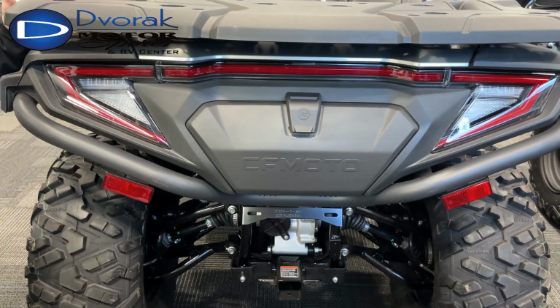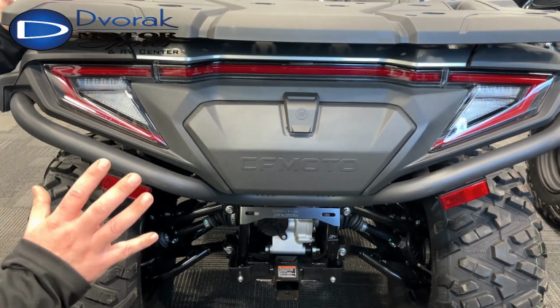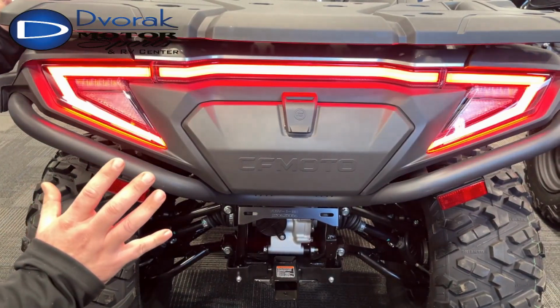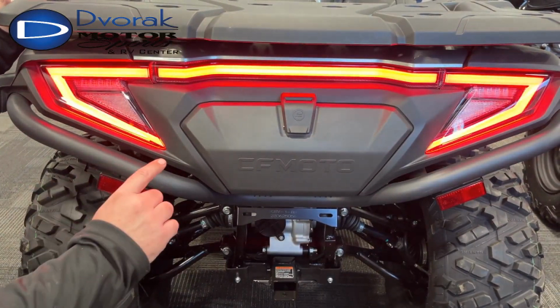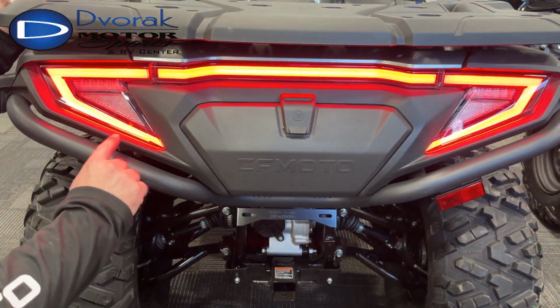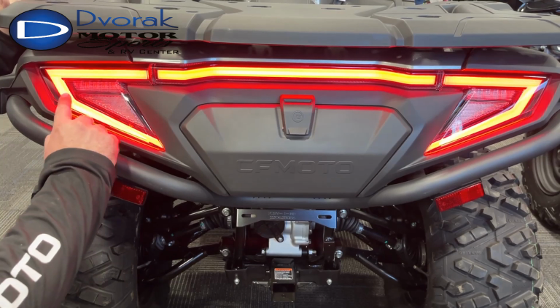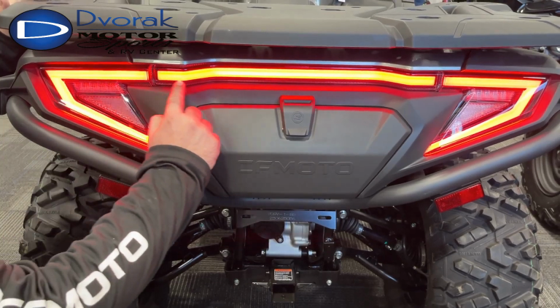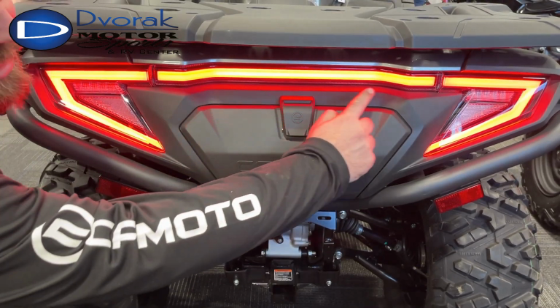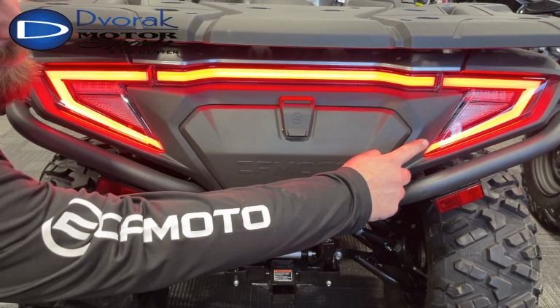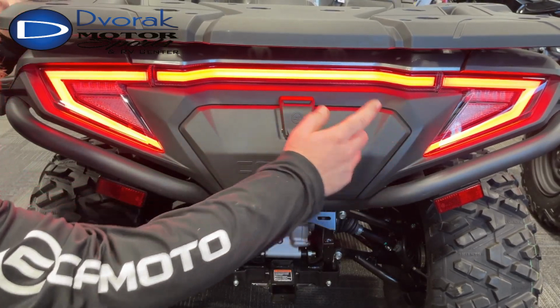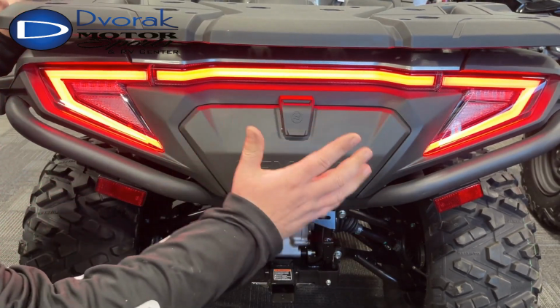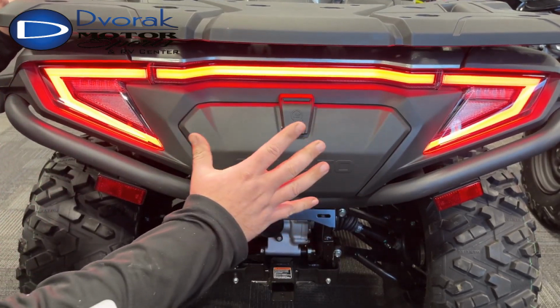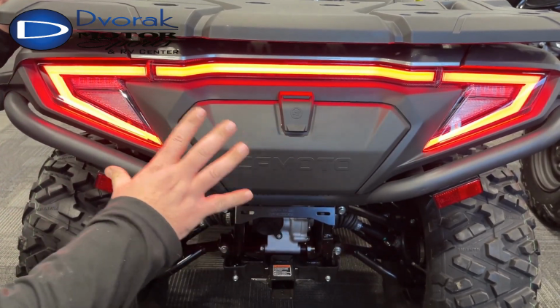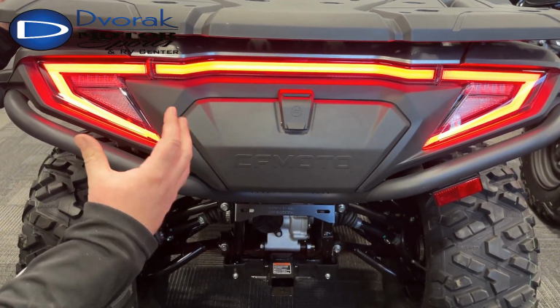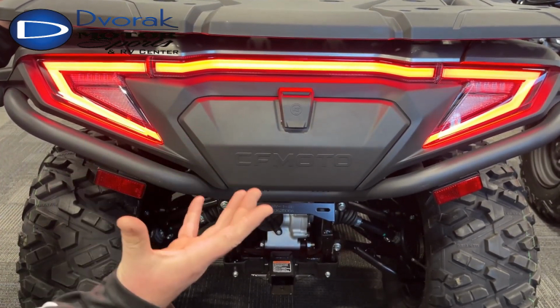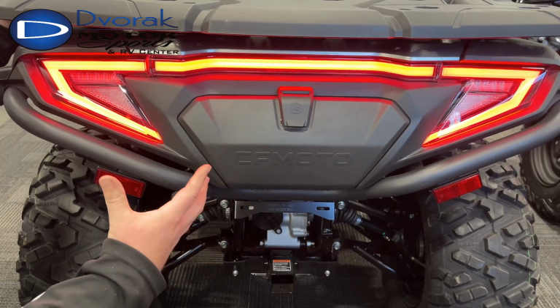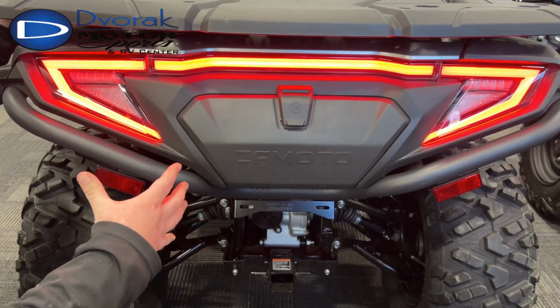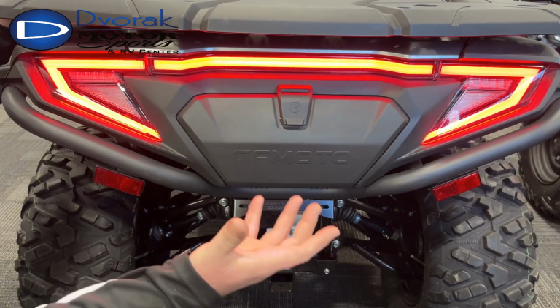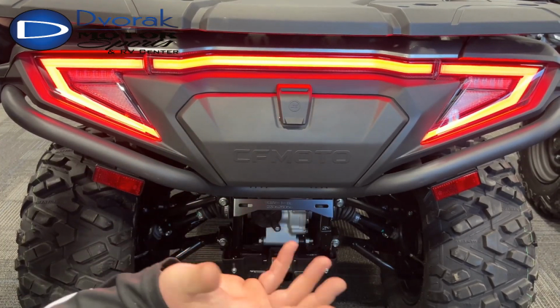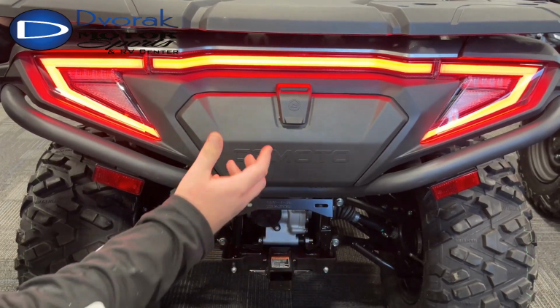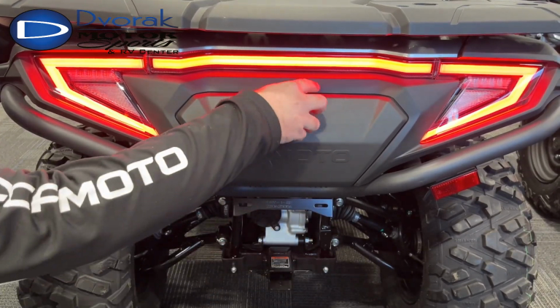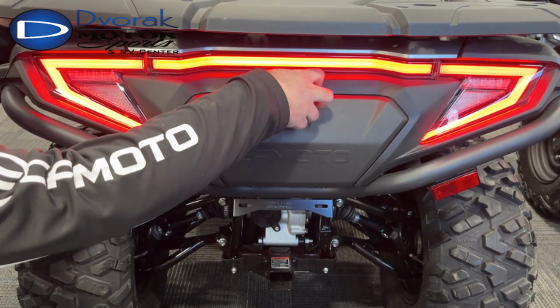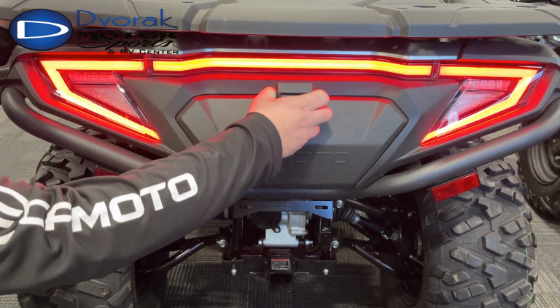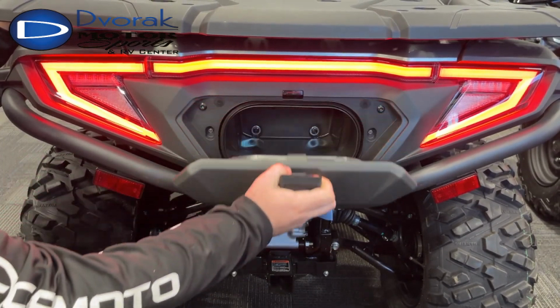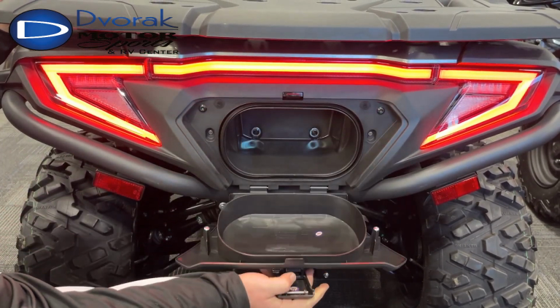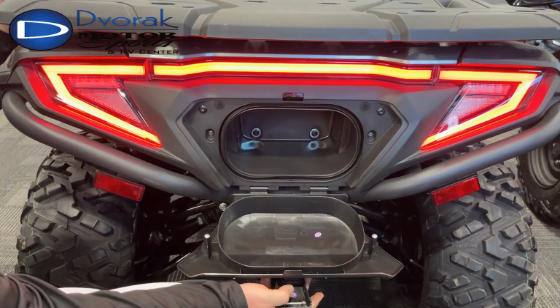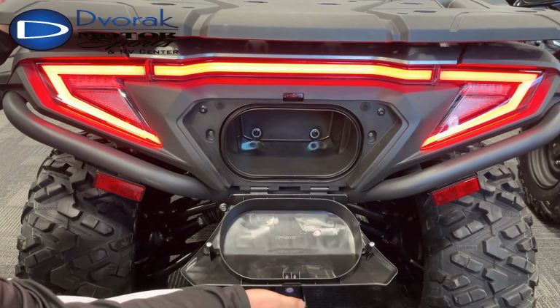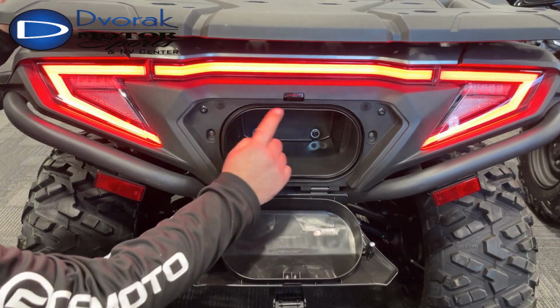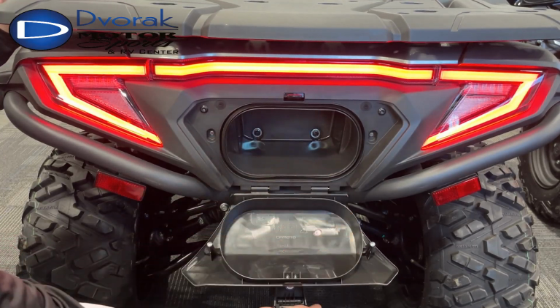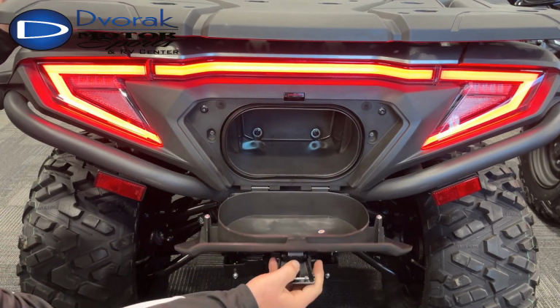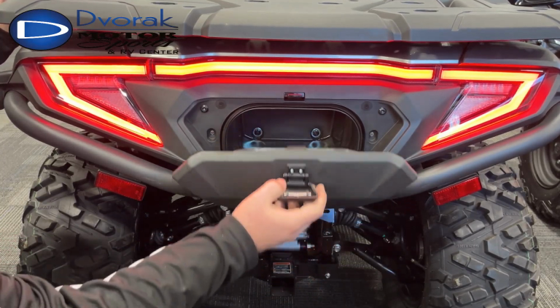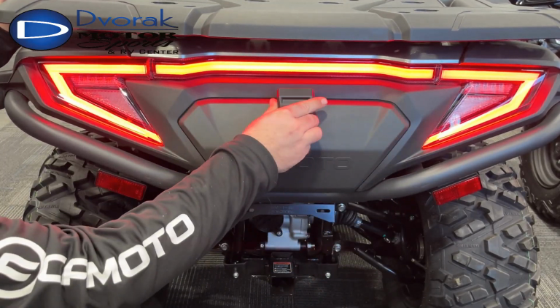On the rear of the four-wheeler, you have the fully integrated tail light, which is absolutely cool — it's bright and visible when you're going down the trail with someone riding behind you. That's a super nice feature. You also have a storage box with a rubber seal to keep extra gear dry.